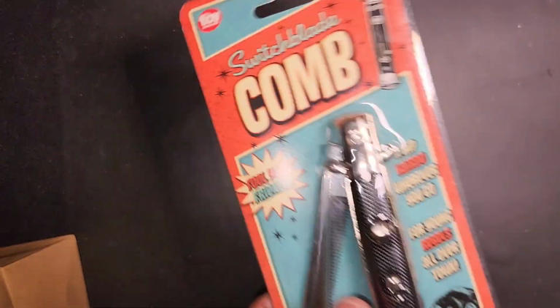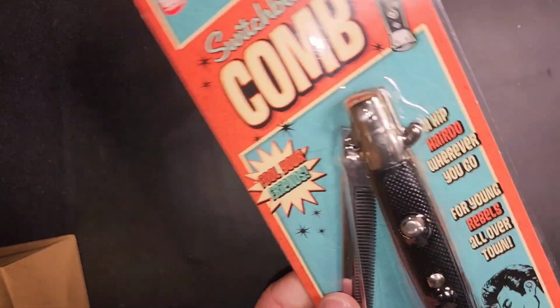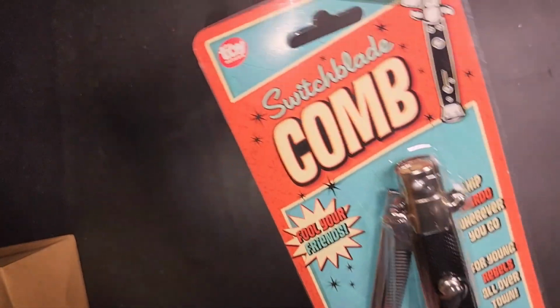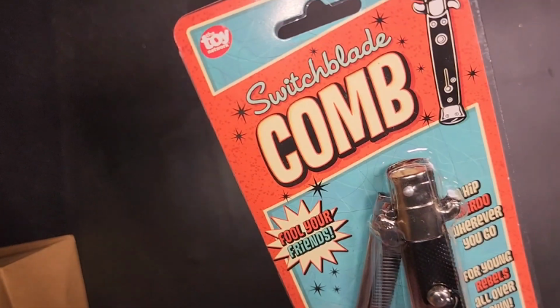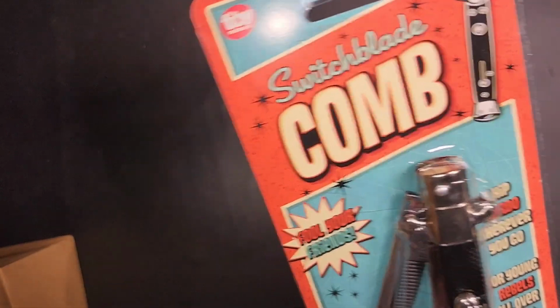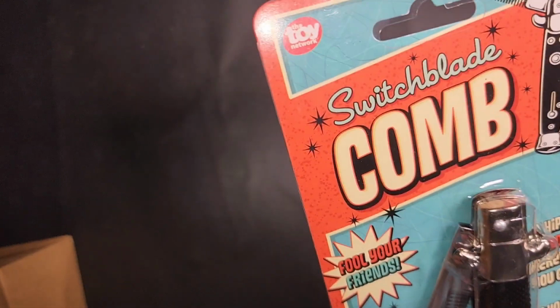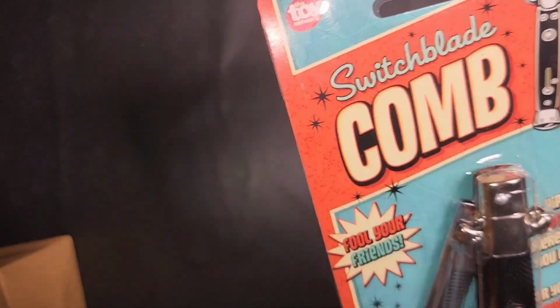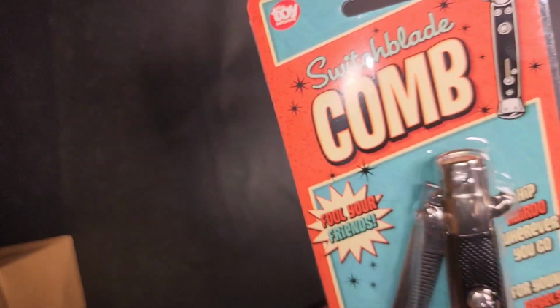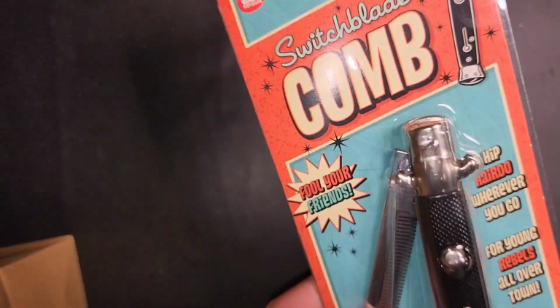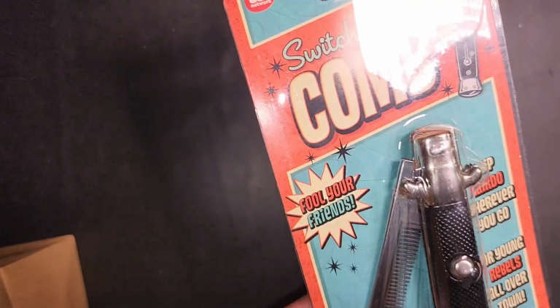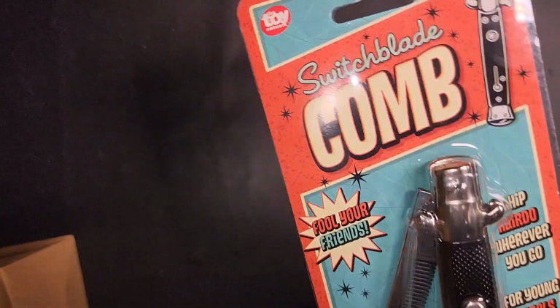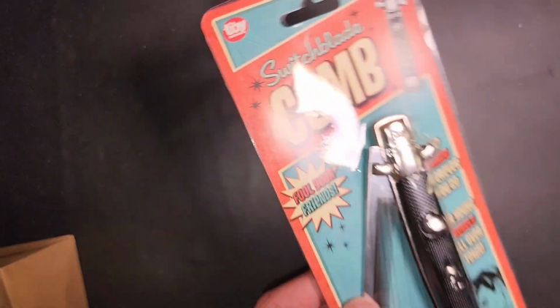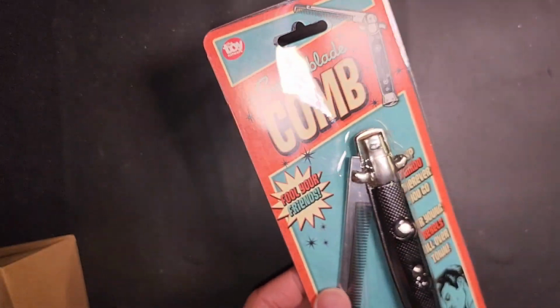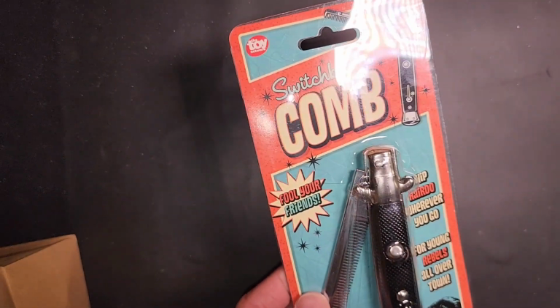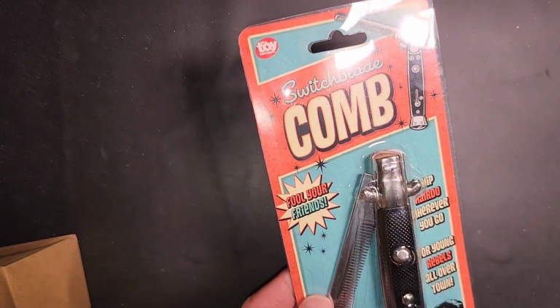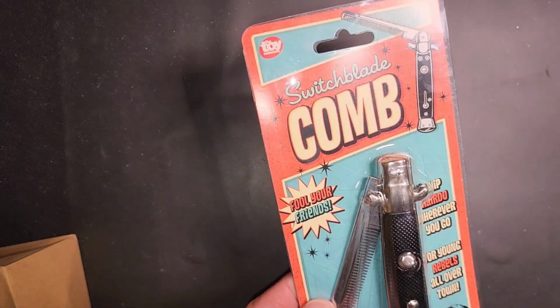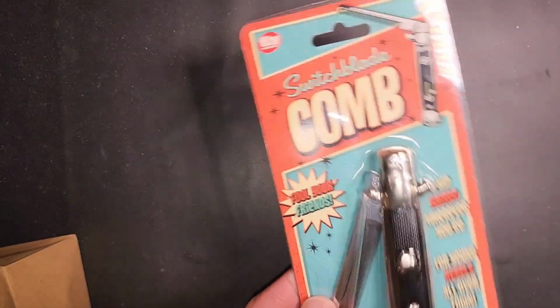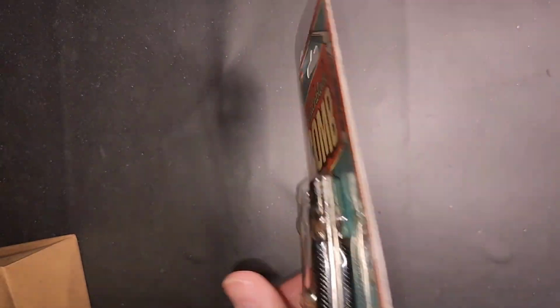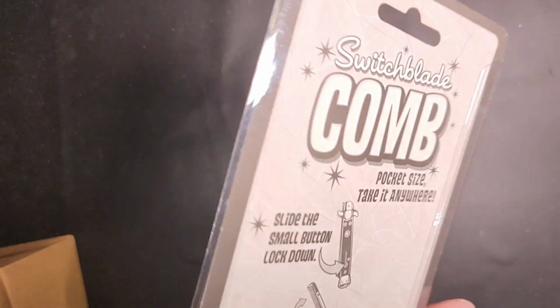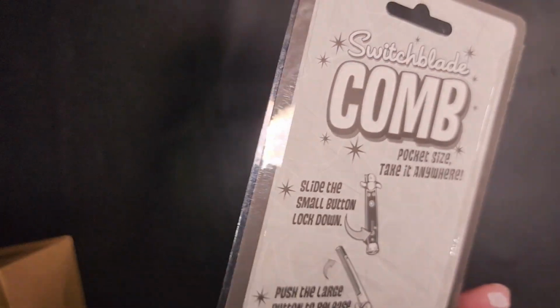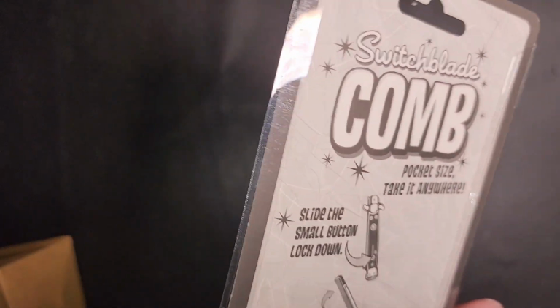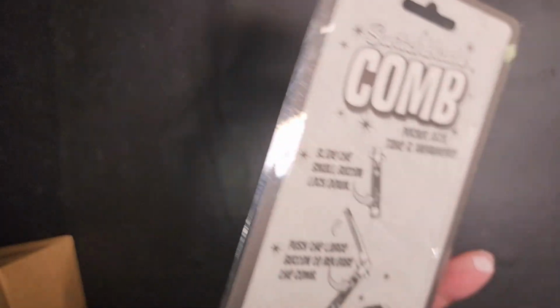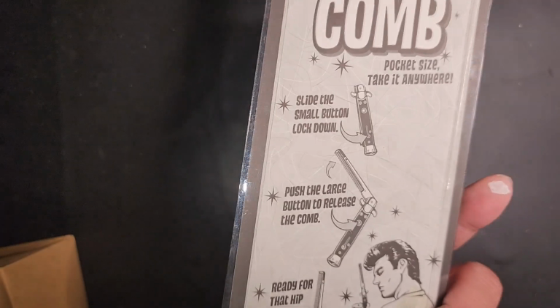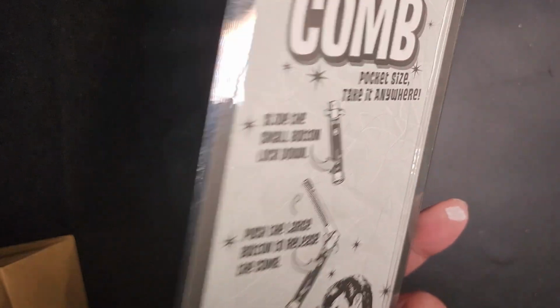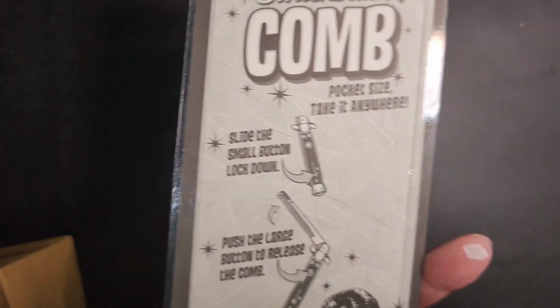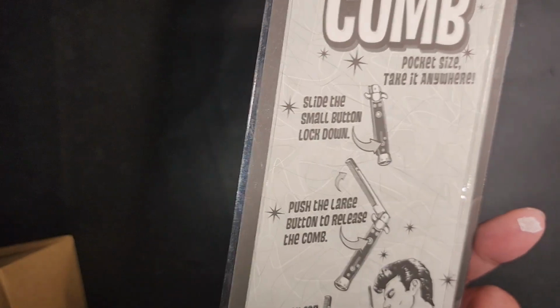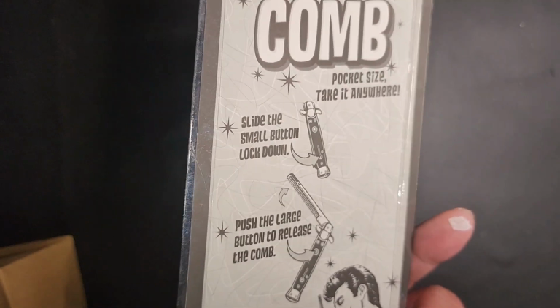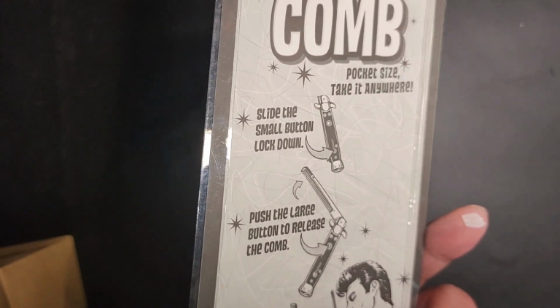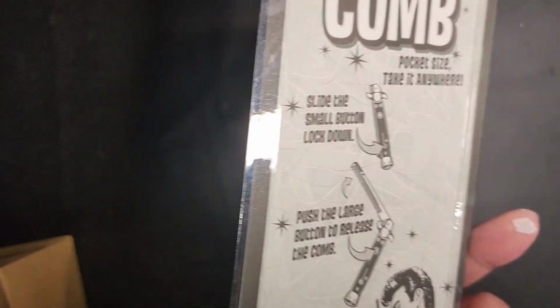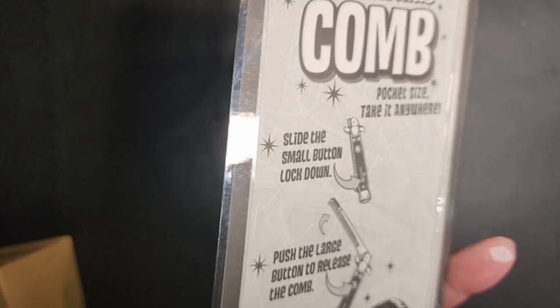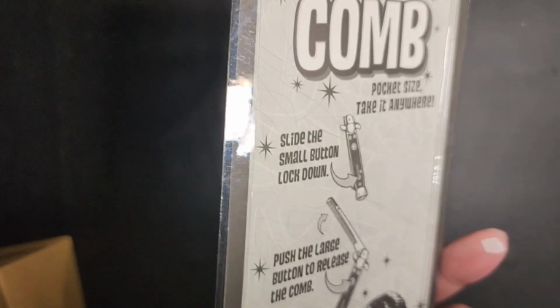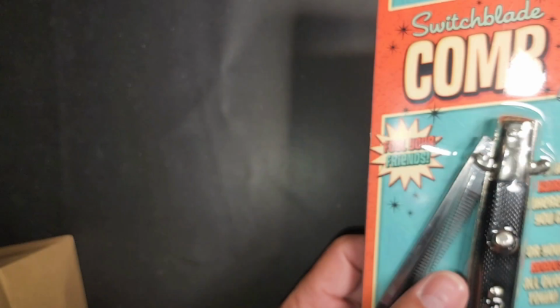We are gifting this to a boy that's, I believe, 13 or 14 years old. And, interesting gift for the holidays, something that might be interesting.